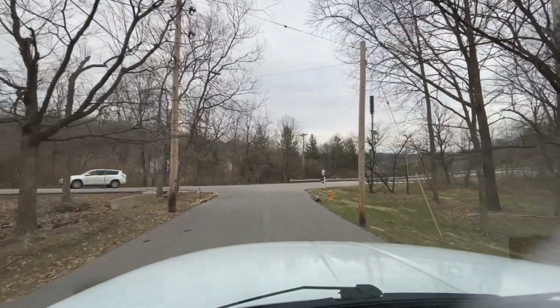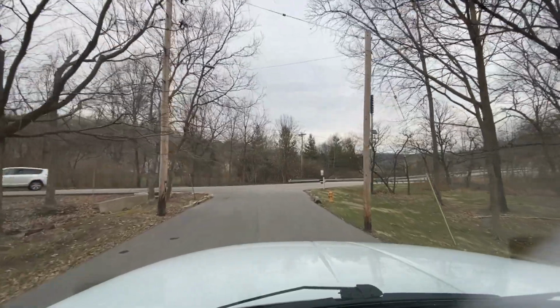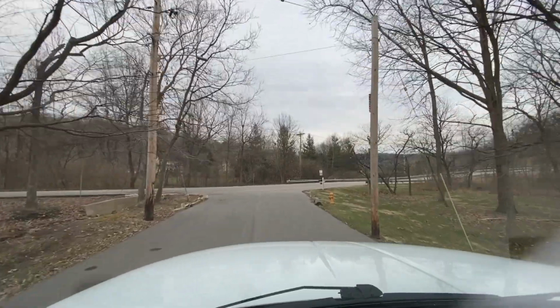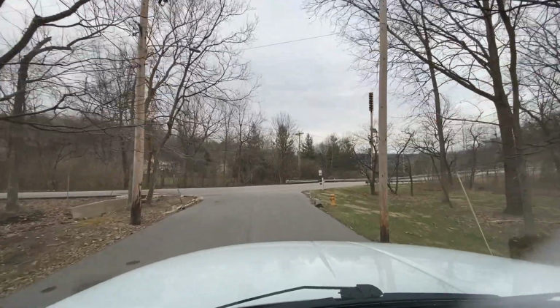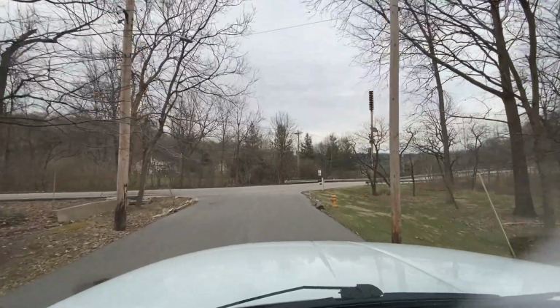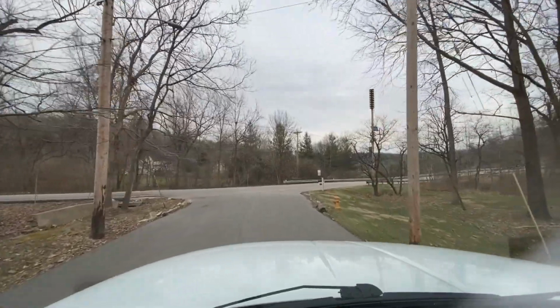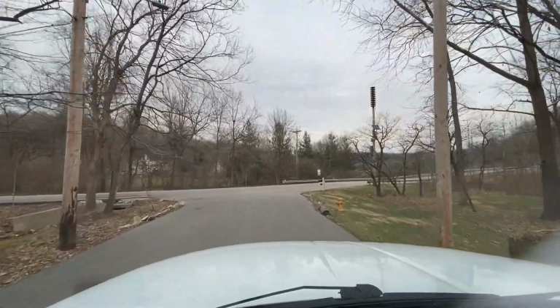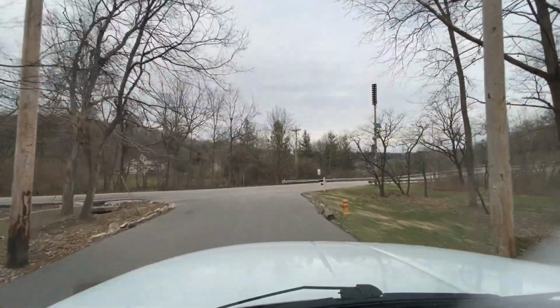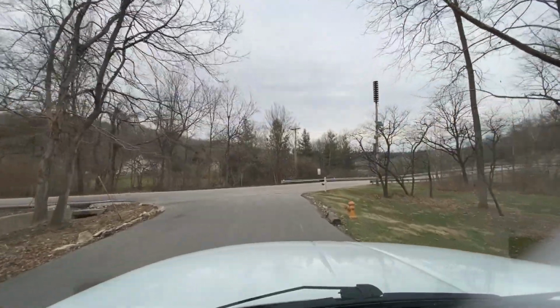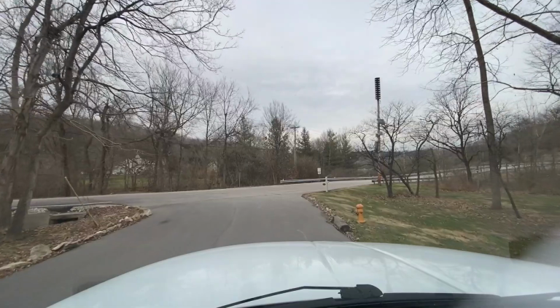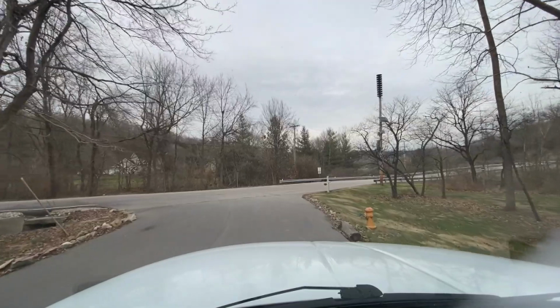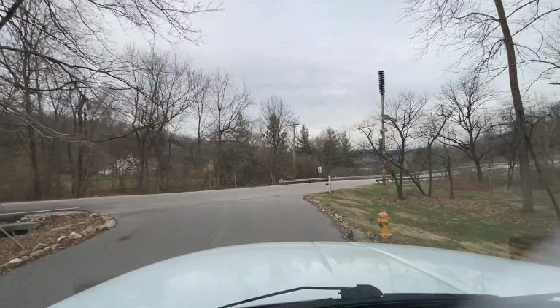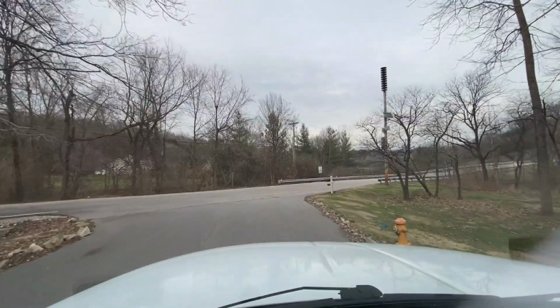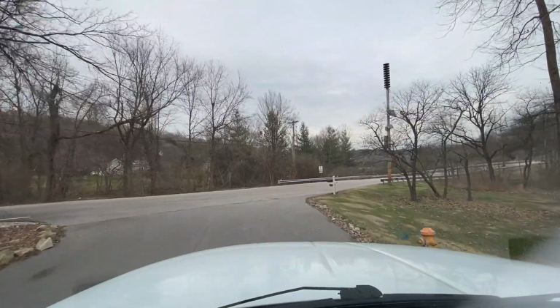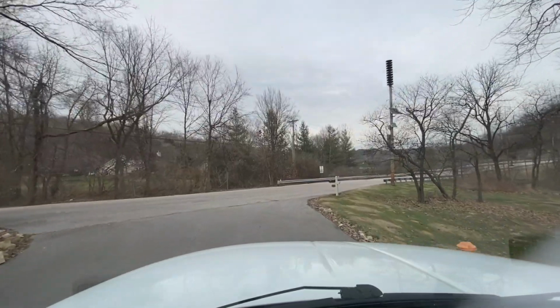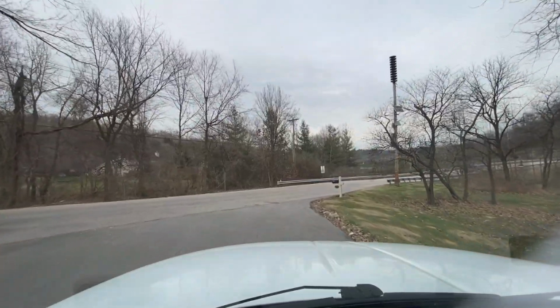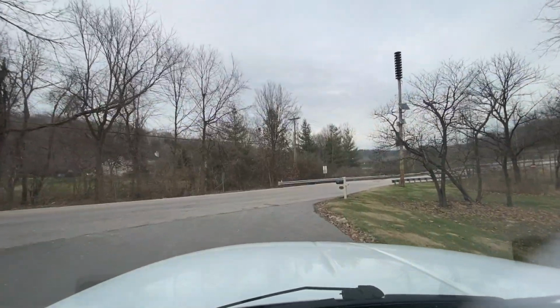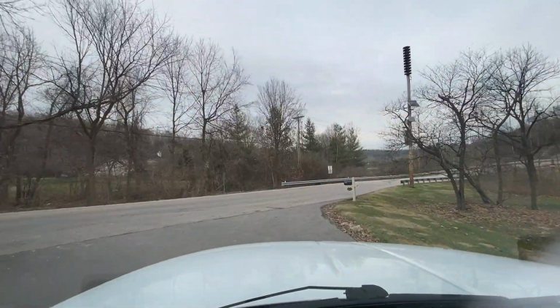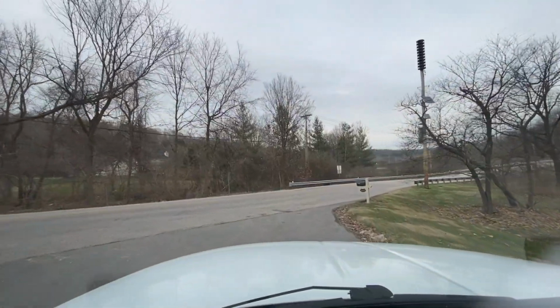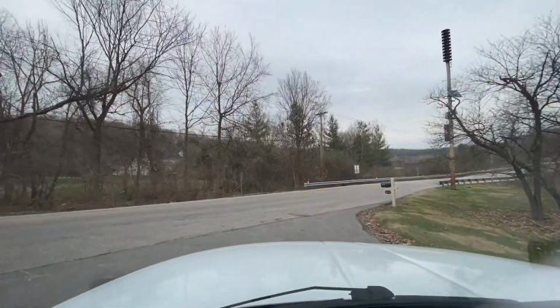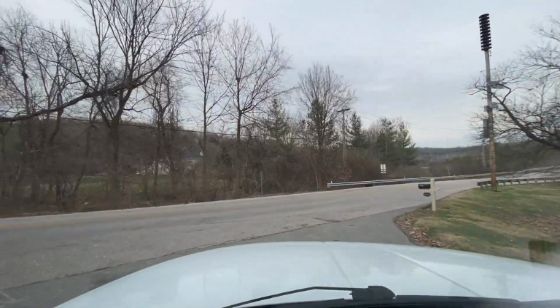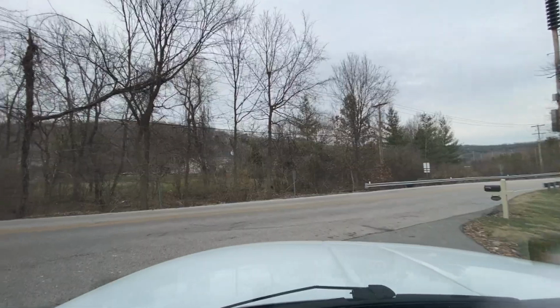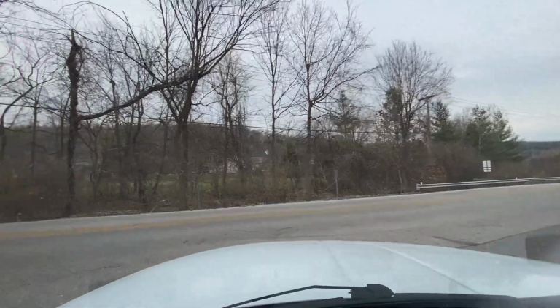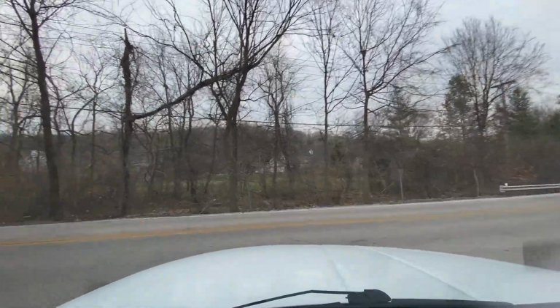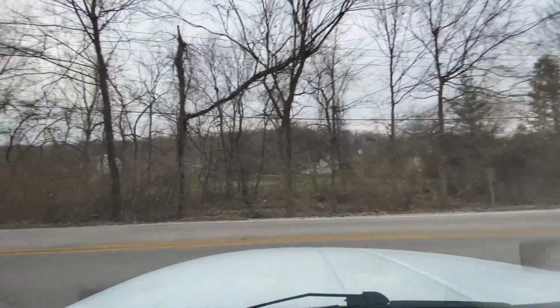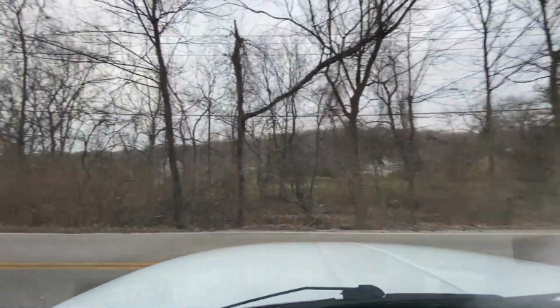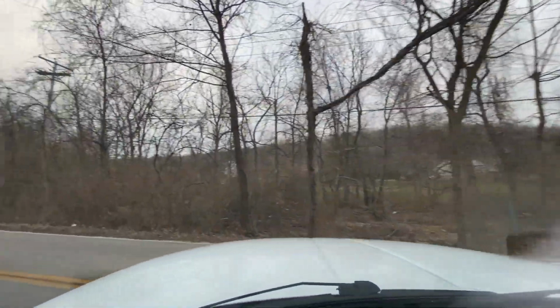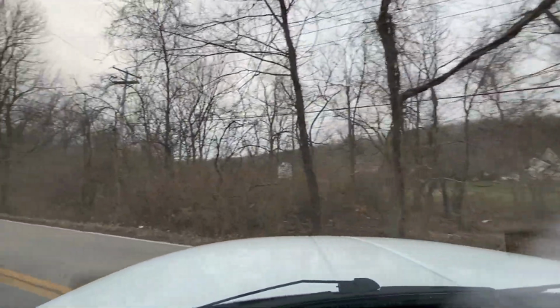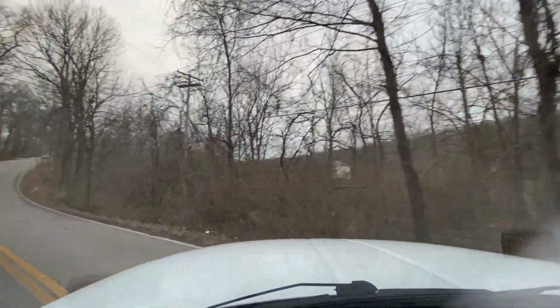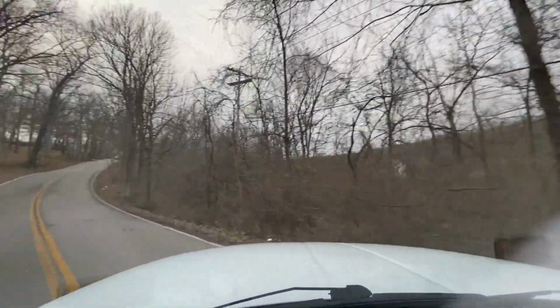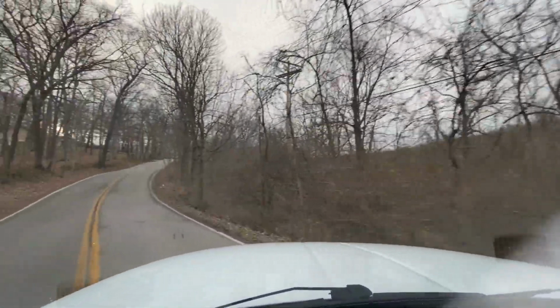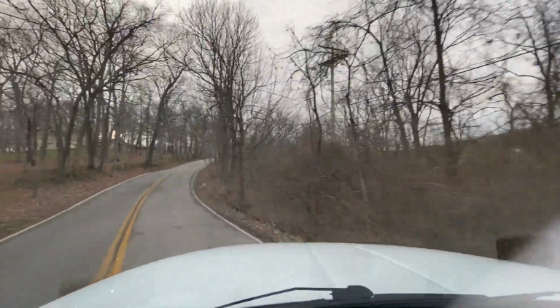You can see the clutch is very smooth to let out — it doesn't shudder, it doesn't grab, or anything like that. Heading up the hill so you can hear this Cummins run as well as the five-speed. You can hear how it doesn't chirp, it doesn't grind.